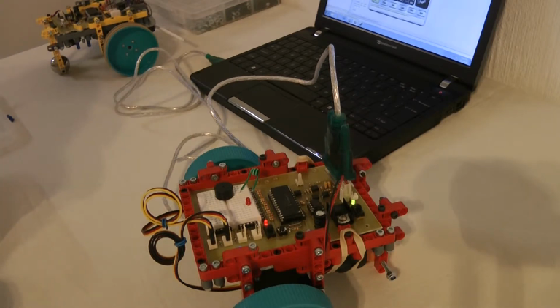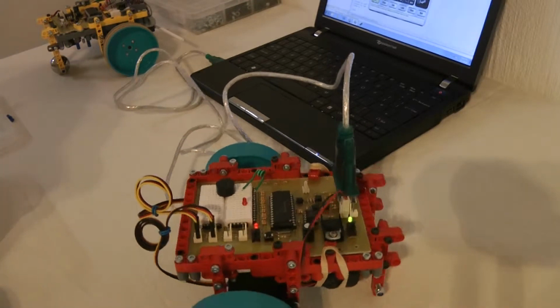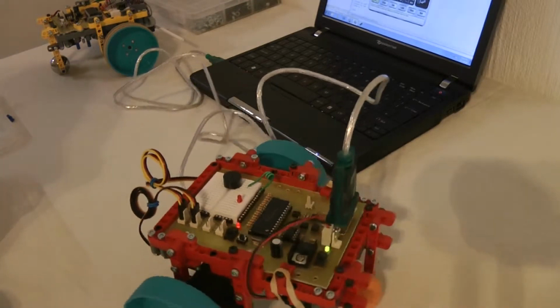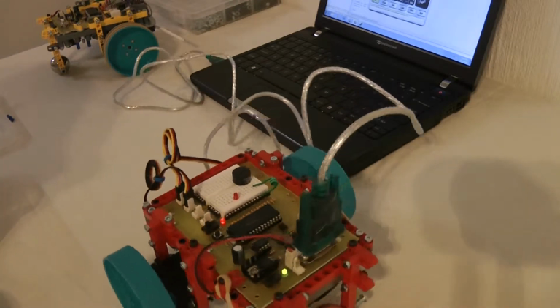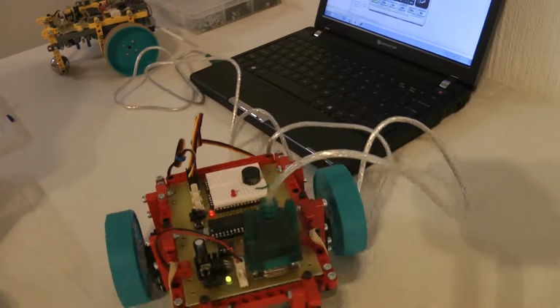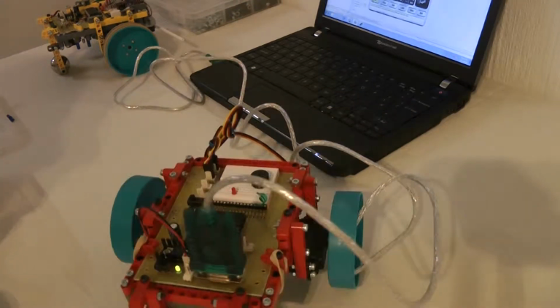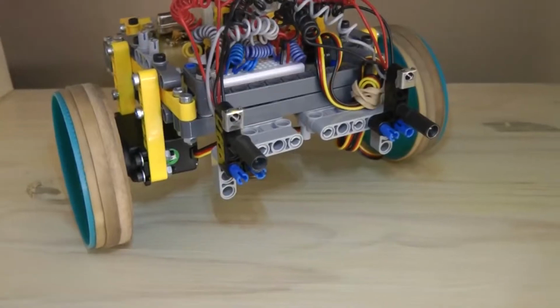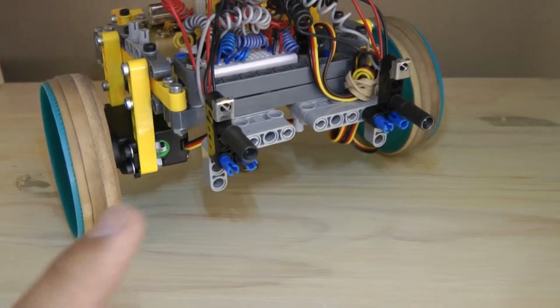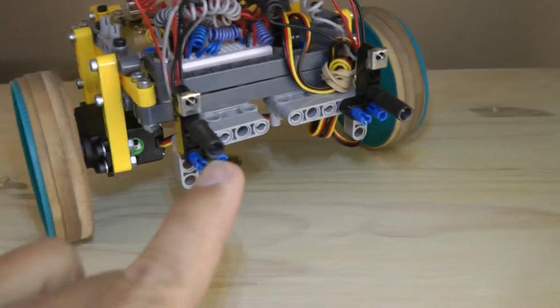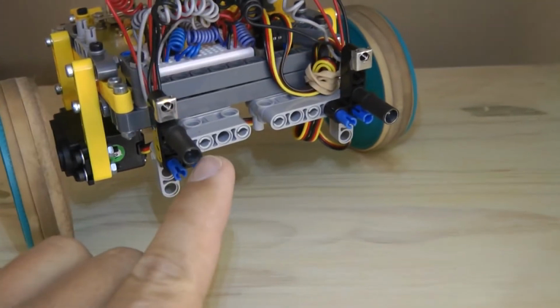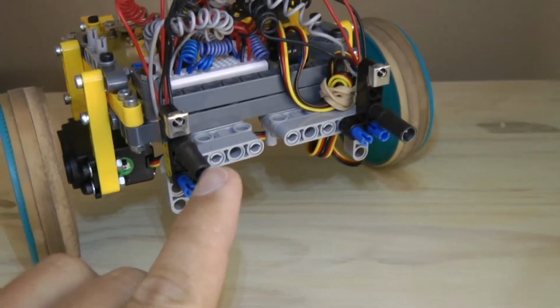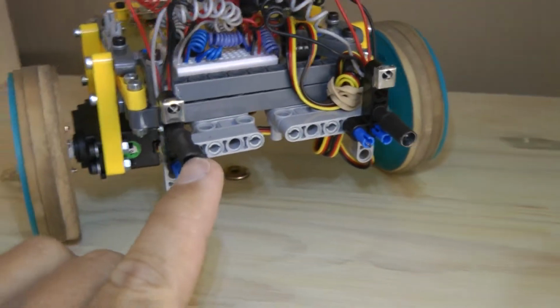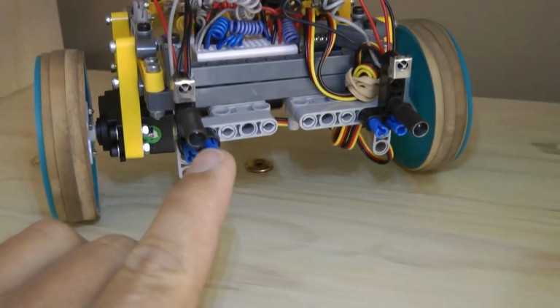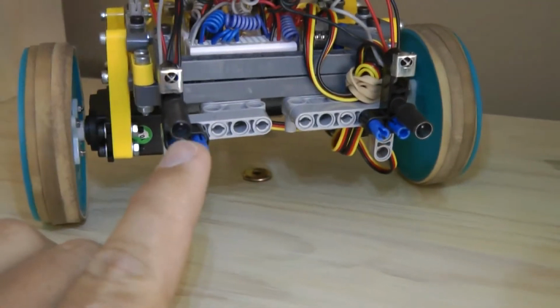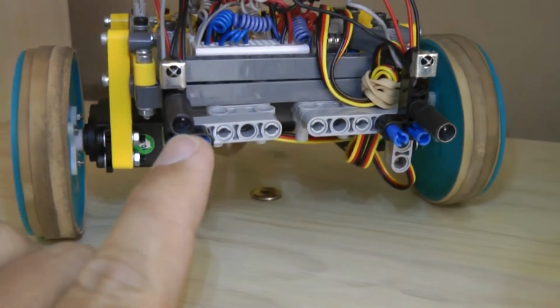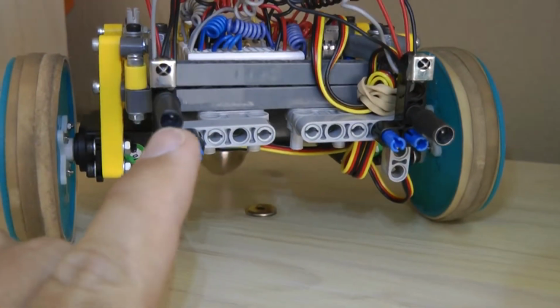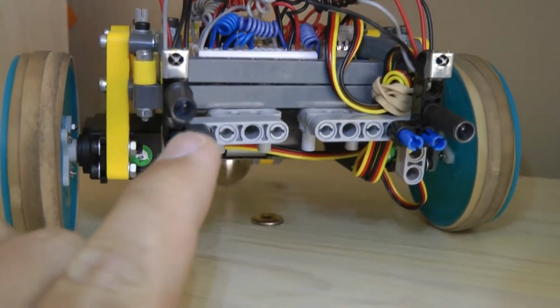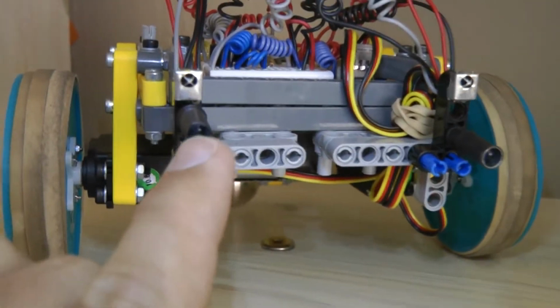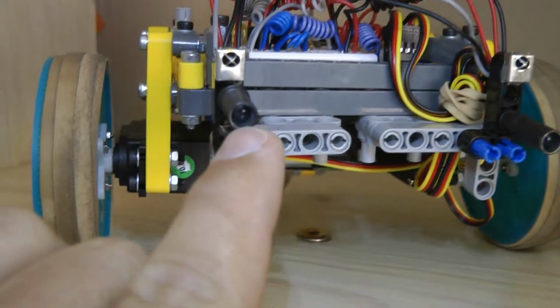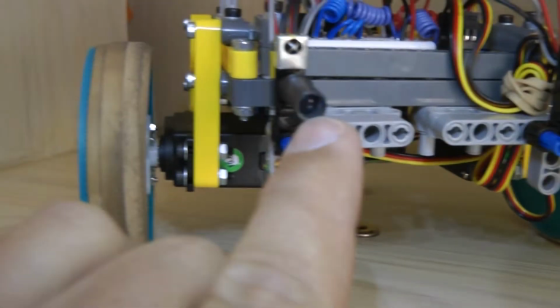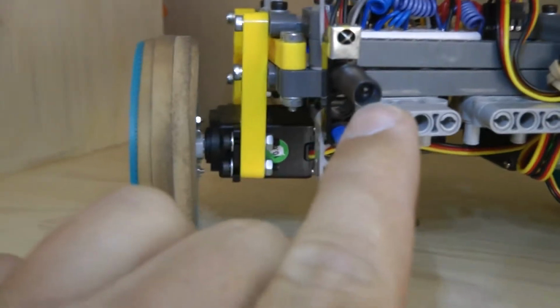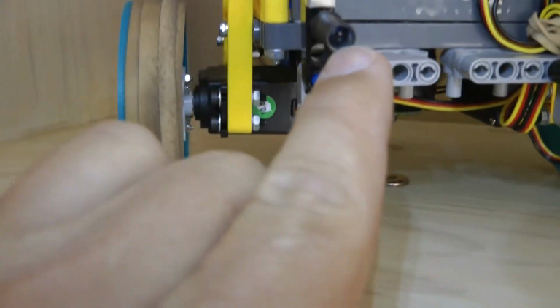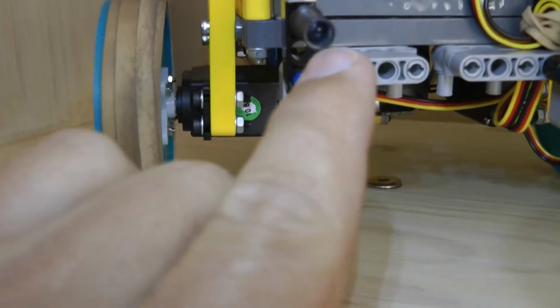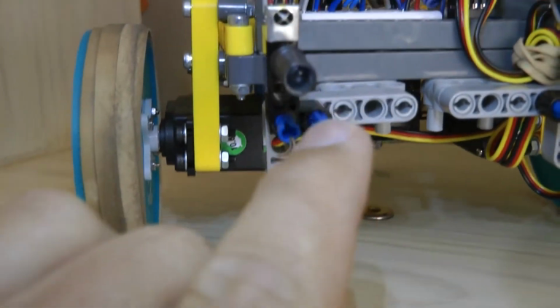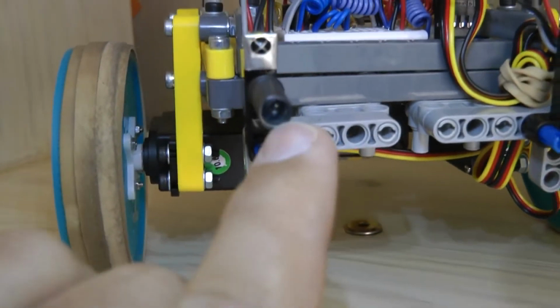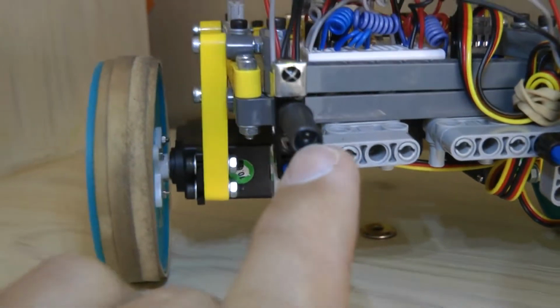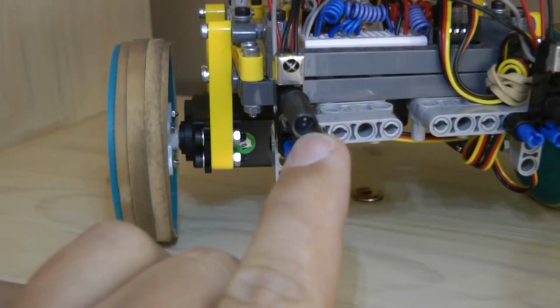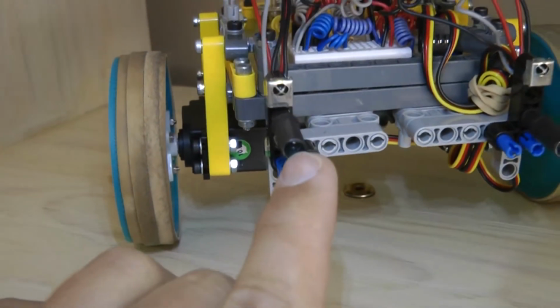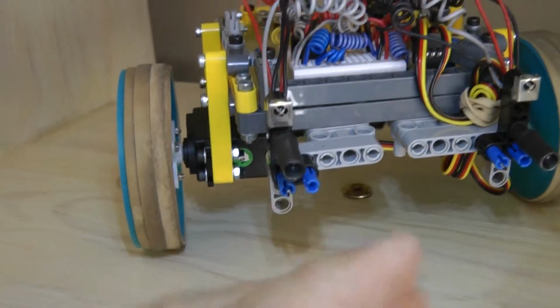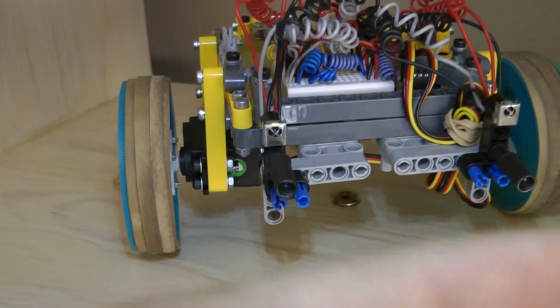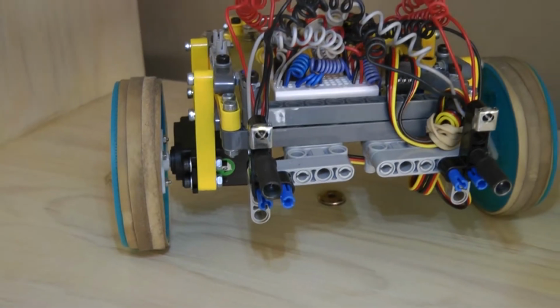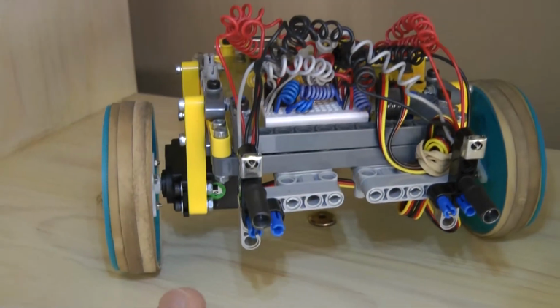Once you finish the robot you can add a whole range of sensors to it and program them so that the robot can behave autonomously. Here you will notice an autonomous infrared eye robot navigating around obstacles.